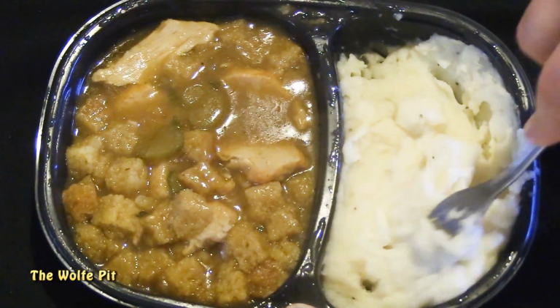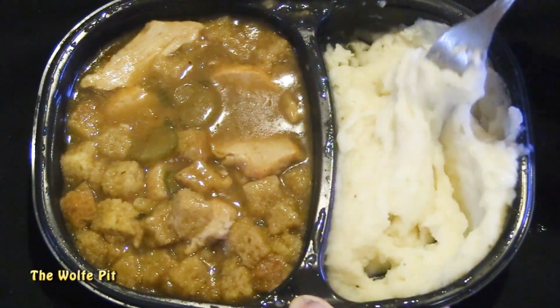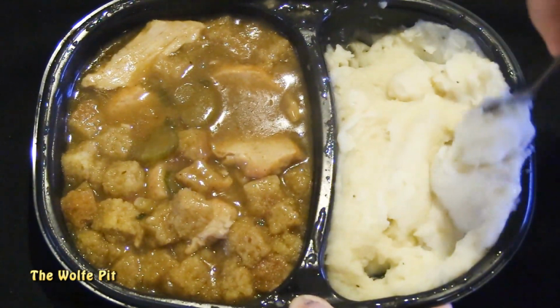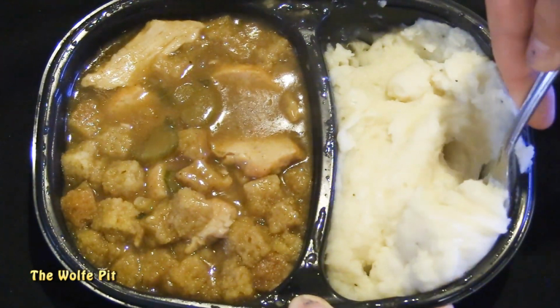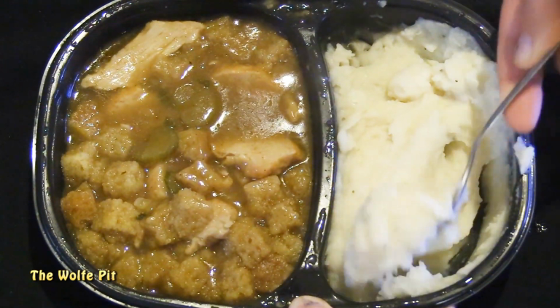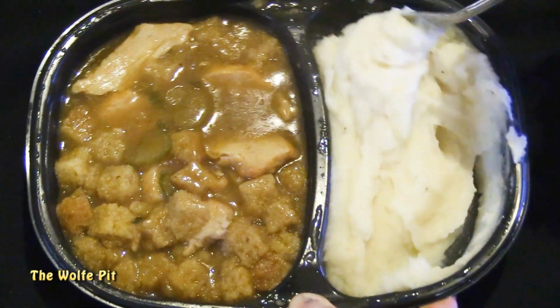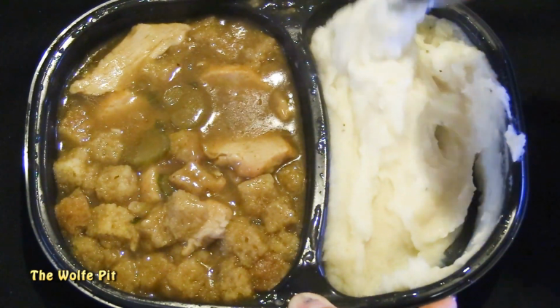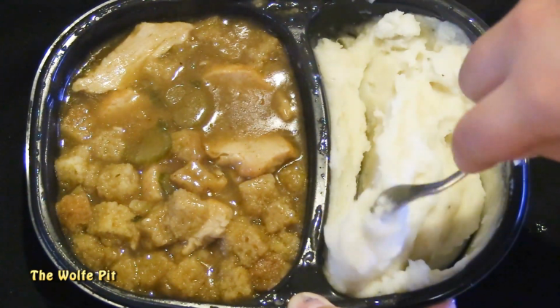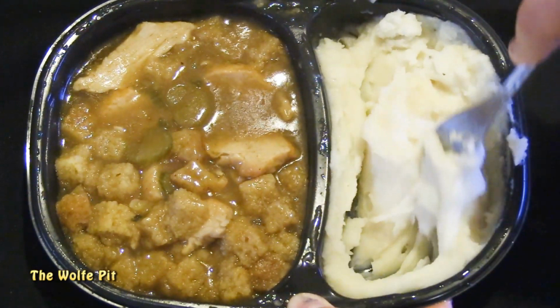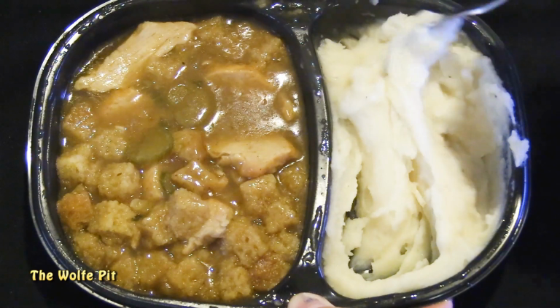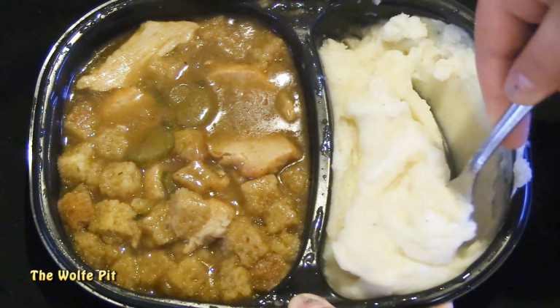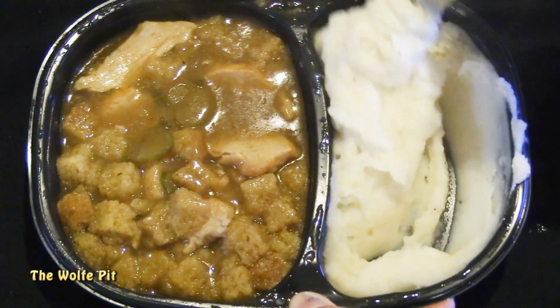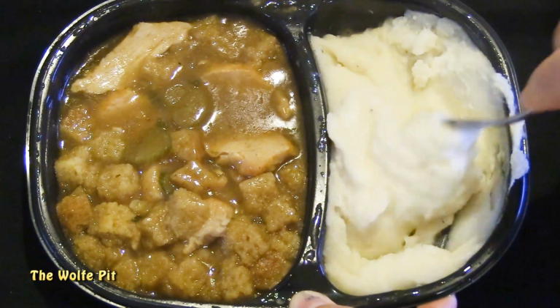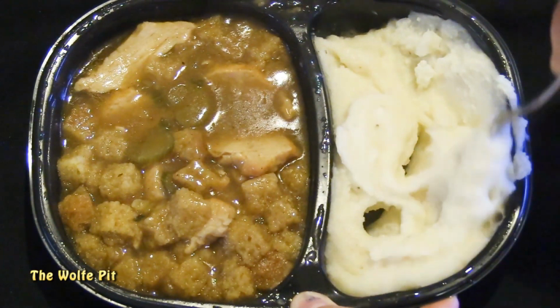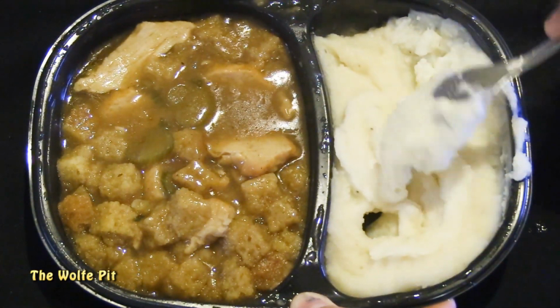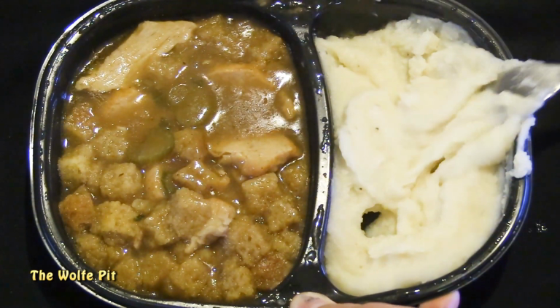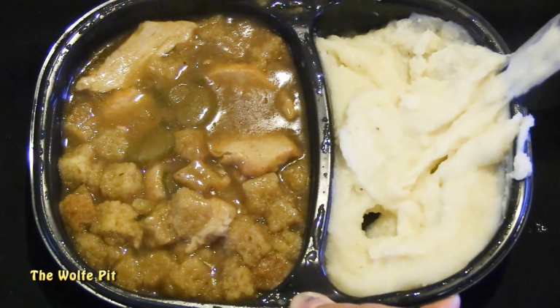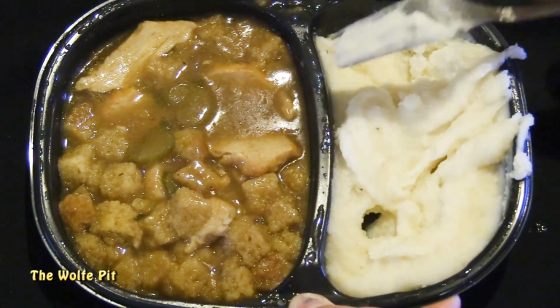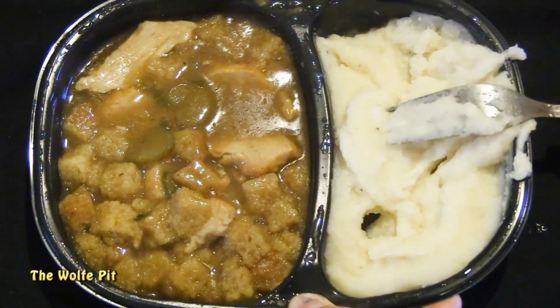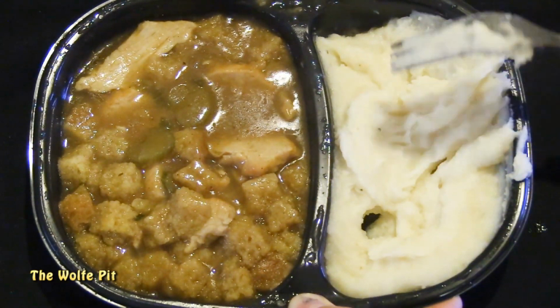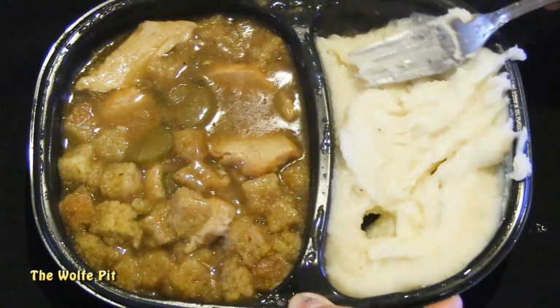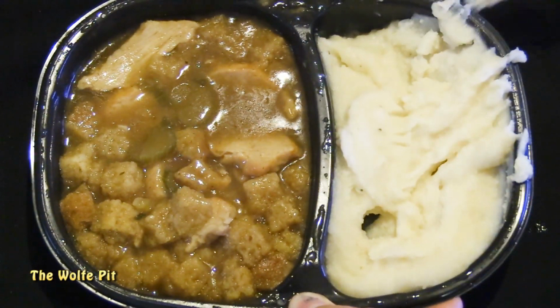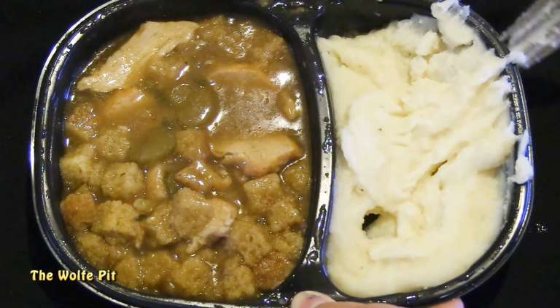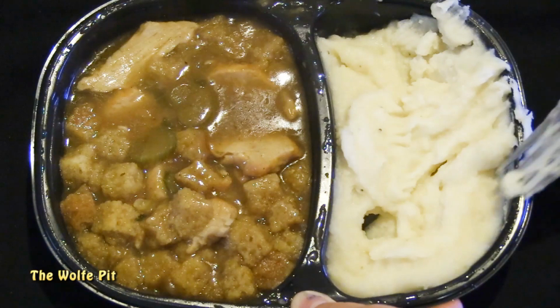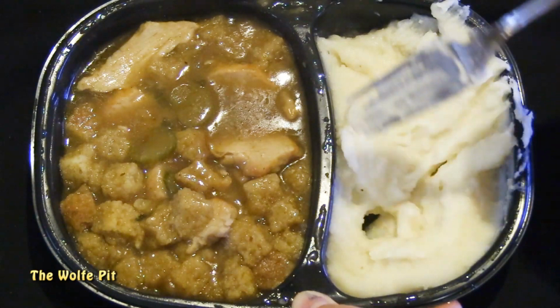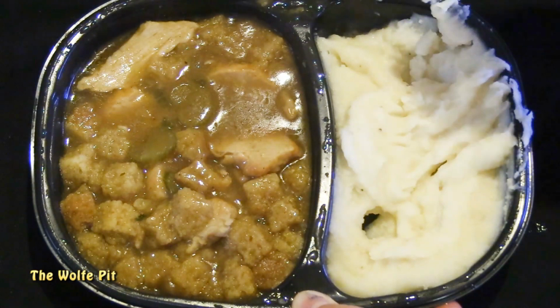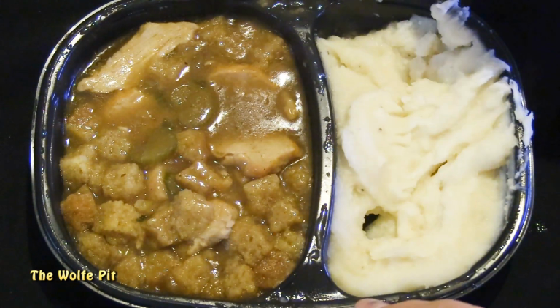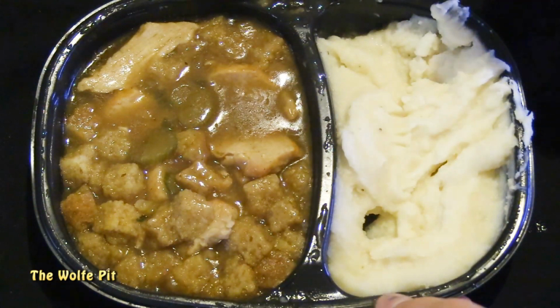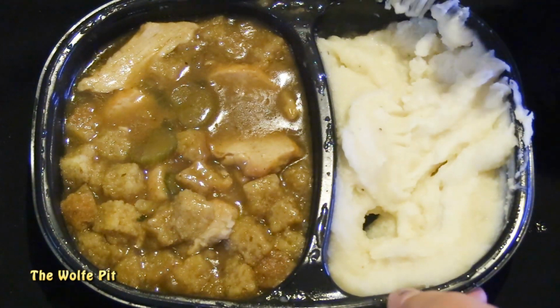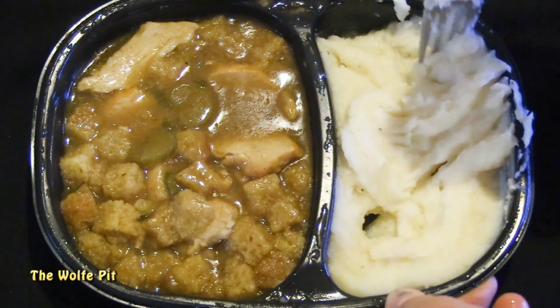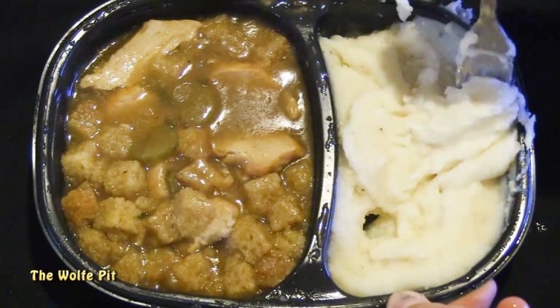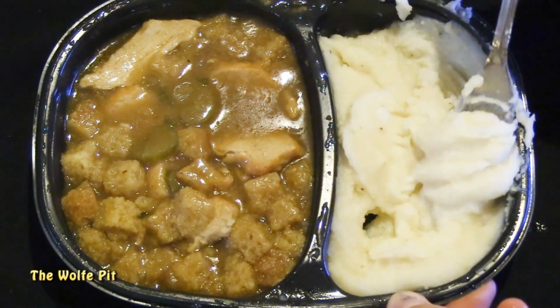This seems pretty common with these meals — that was the case too with the Marie Callender's meal. So I'm having a problem with these manufacturers calling these turkey dinners when the turkey itself is the smallest portion of the meal.